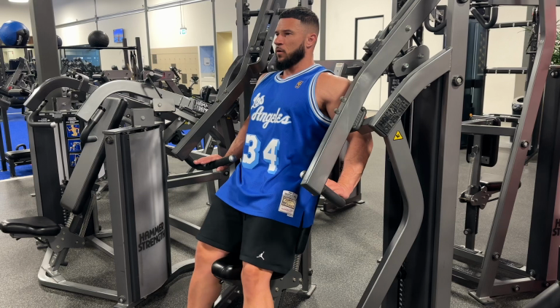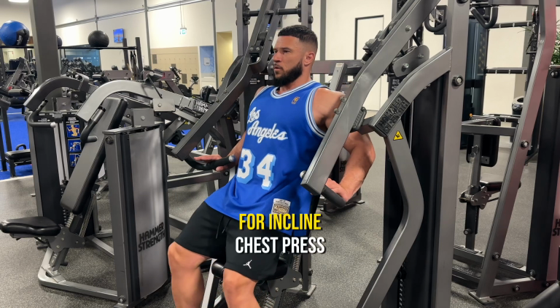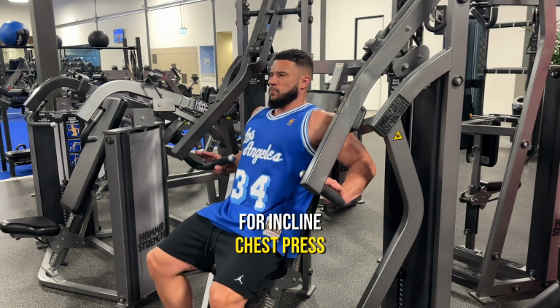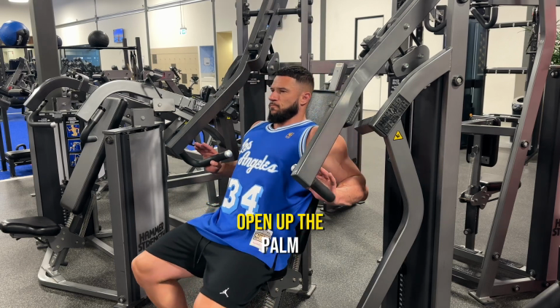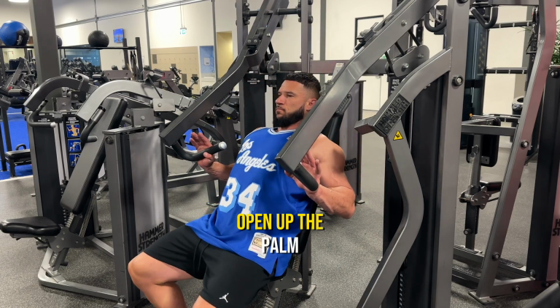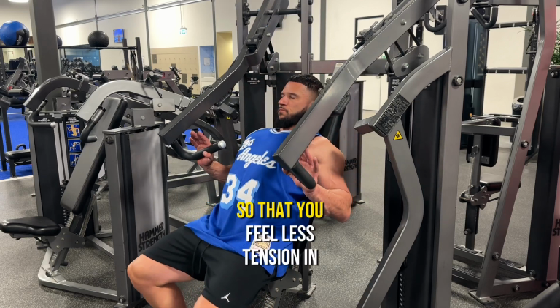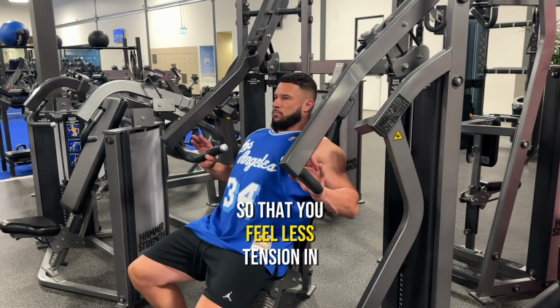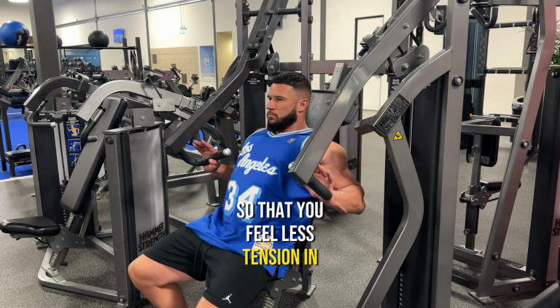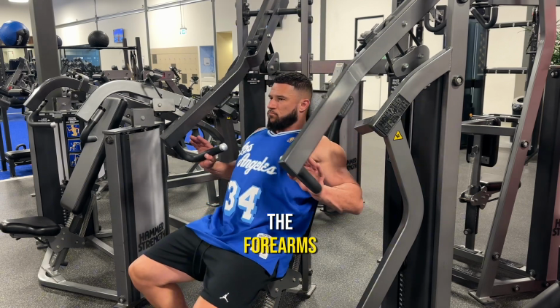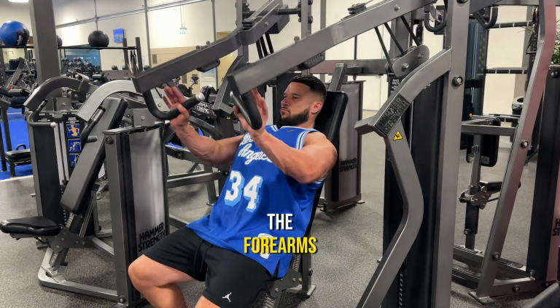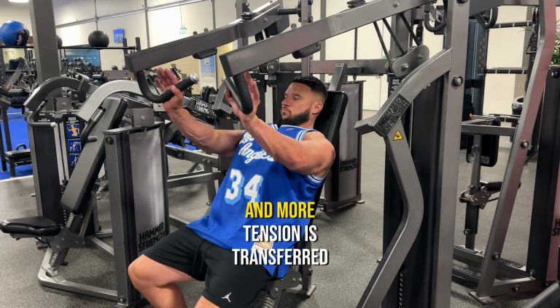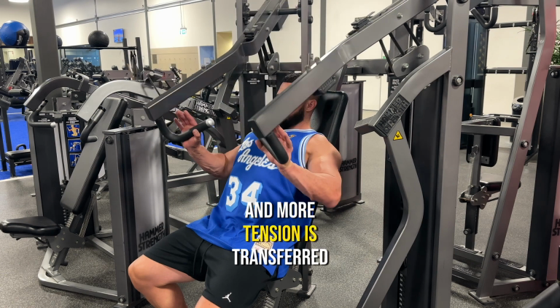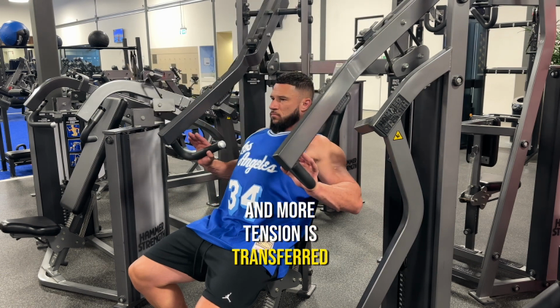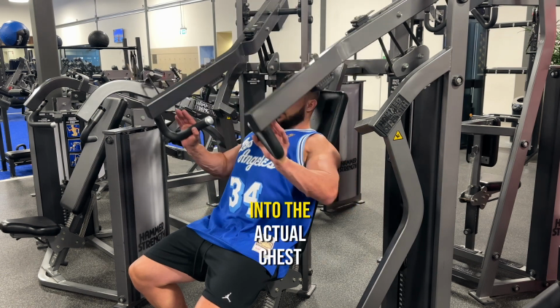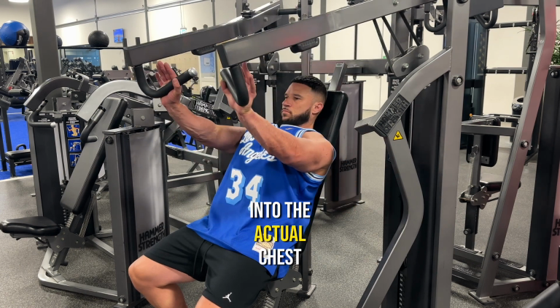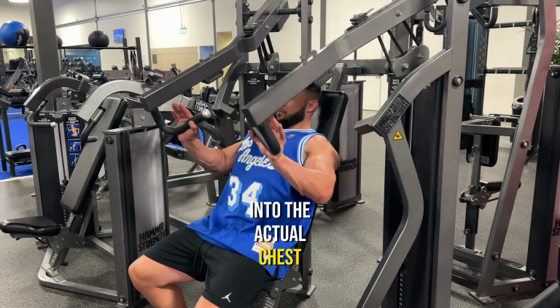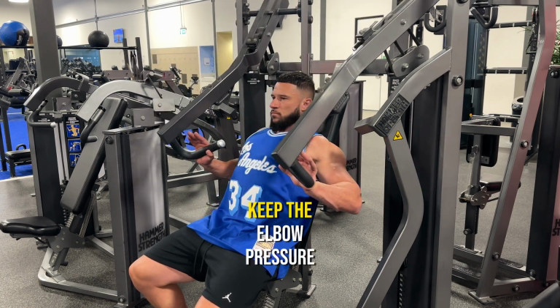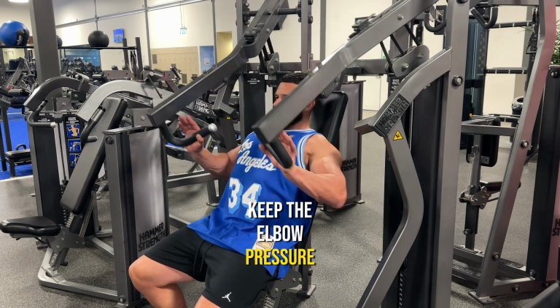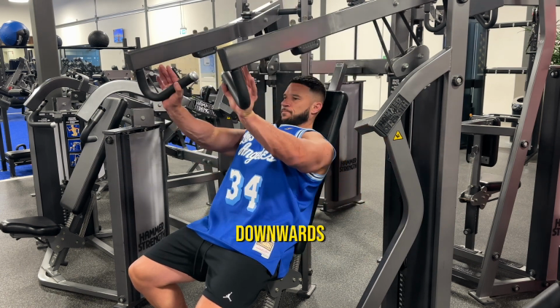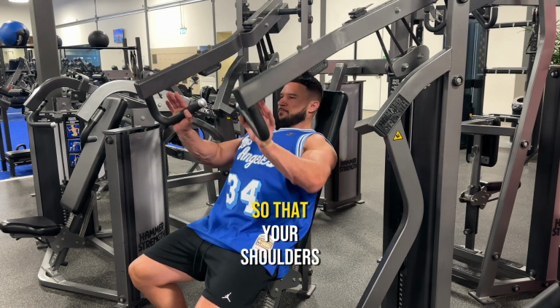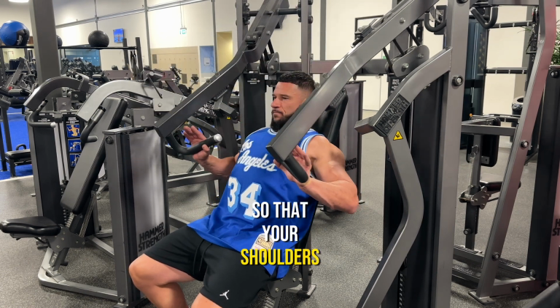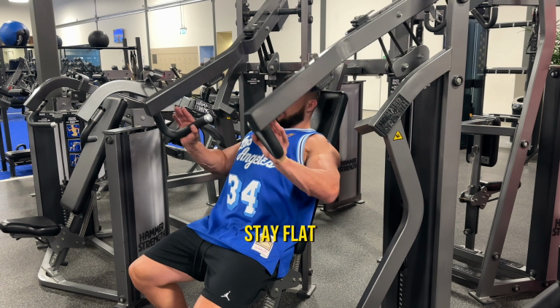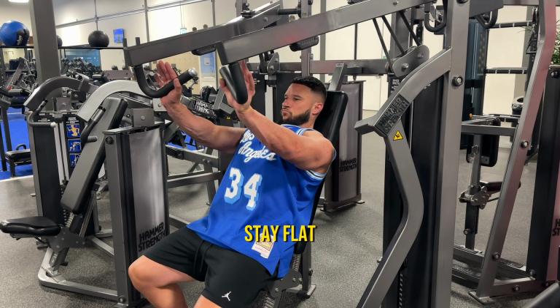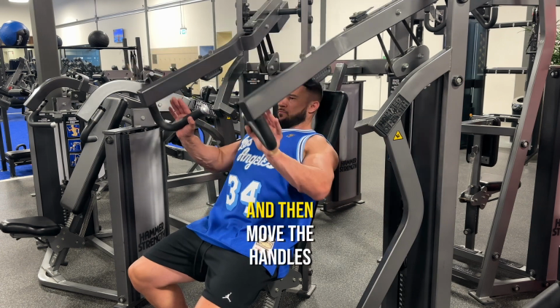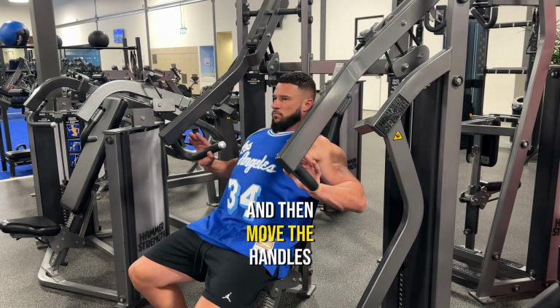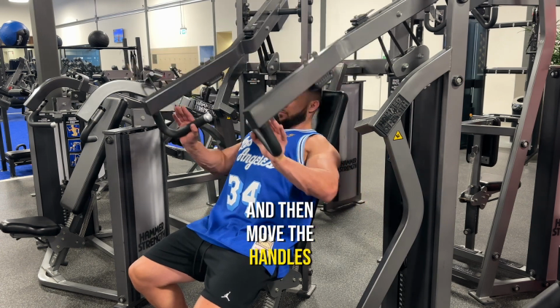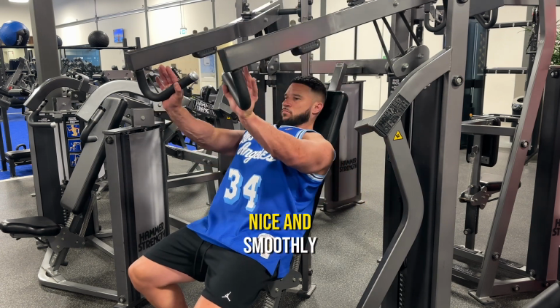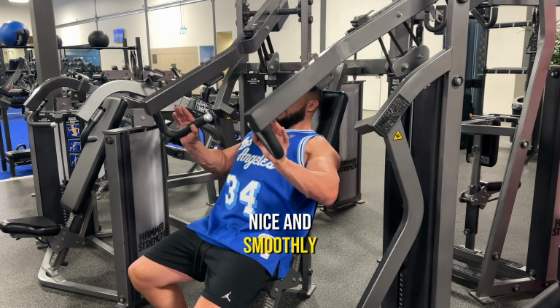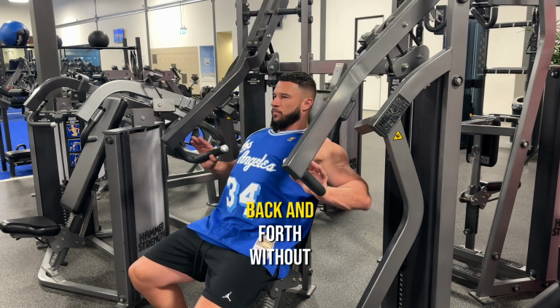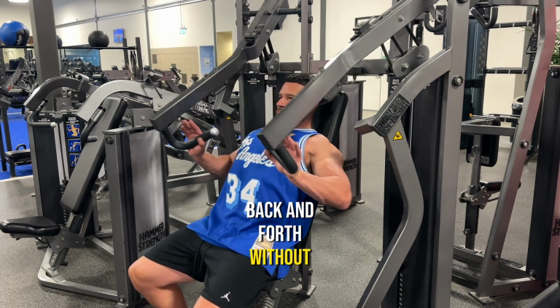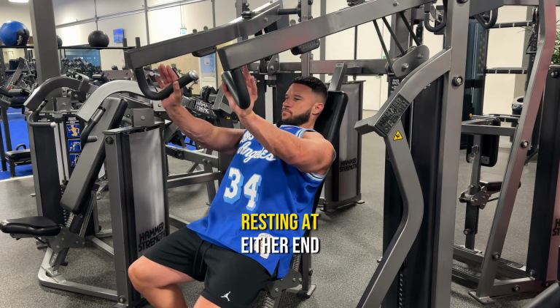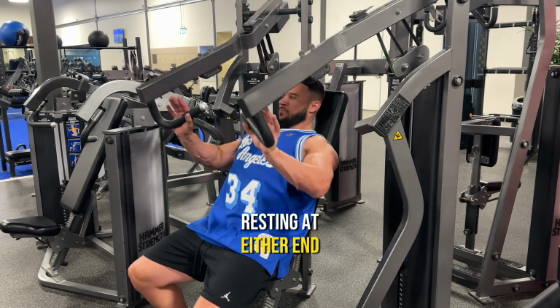For incline chest press, open up the palms so that you feel less tension in the forearms and more tension is transferred into the actual chest. Keep the elbow pressure downwards so that your shoulders stay flat, and then move the handles nice and smoothly back and forth without resting at either end.